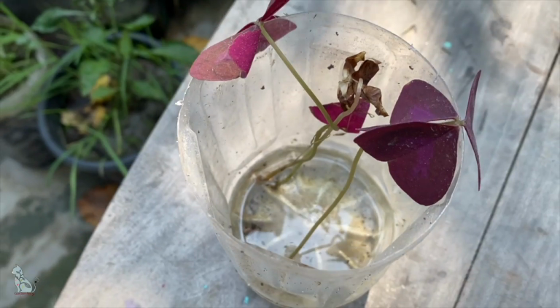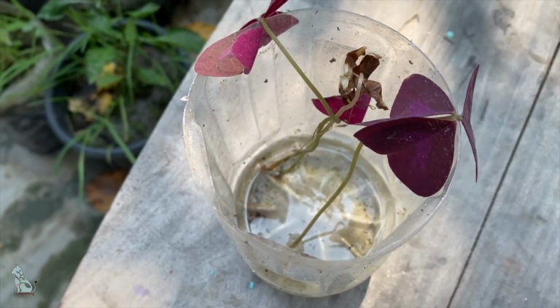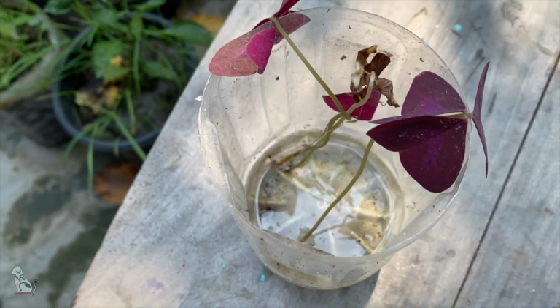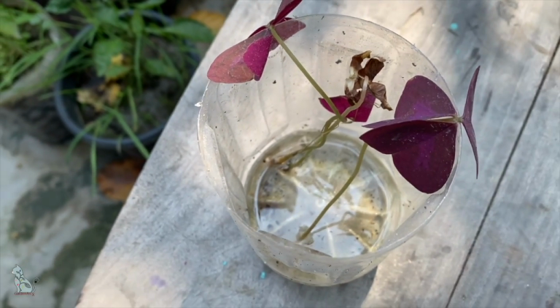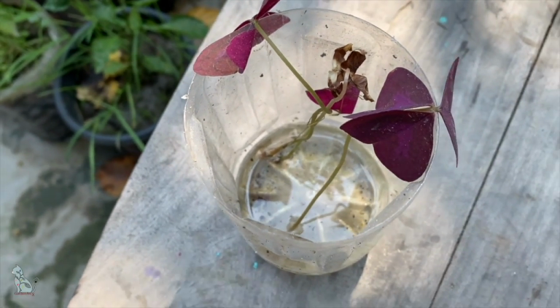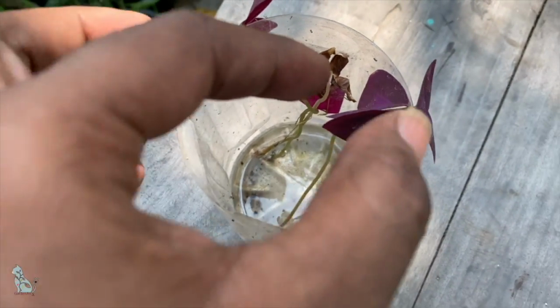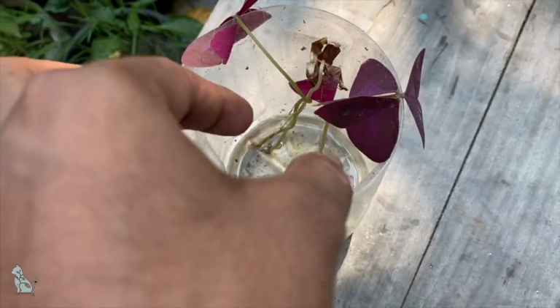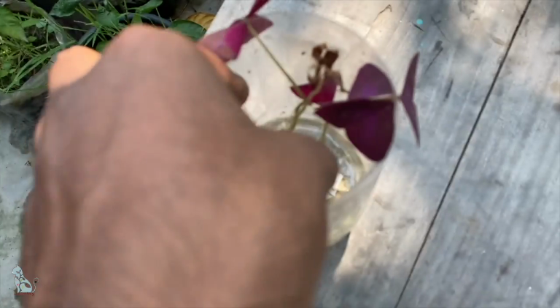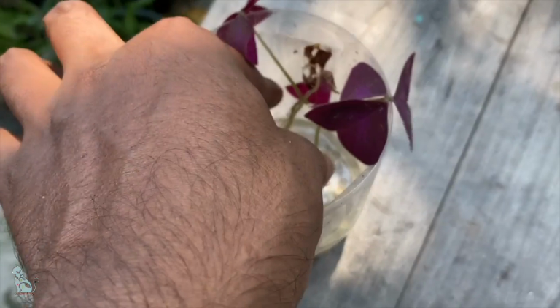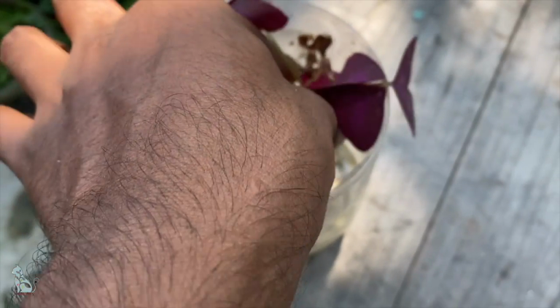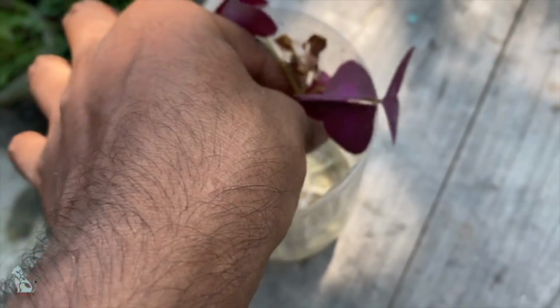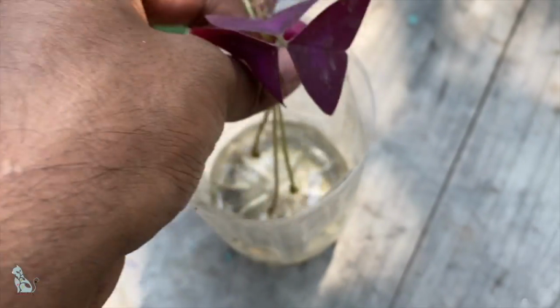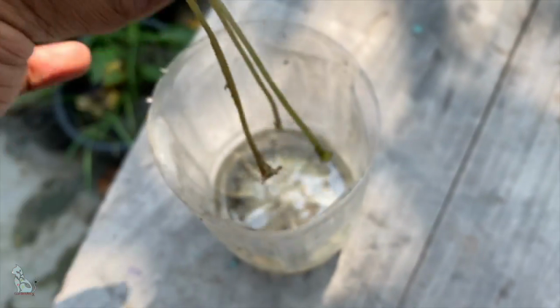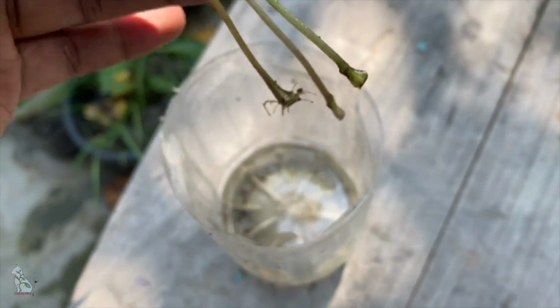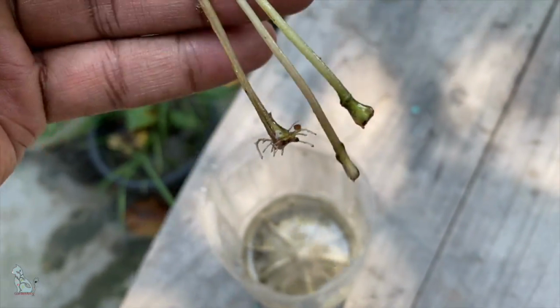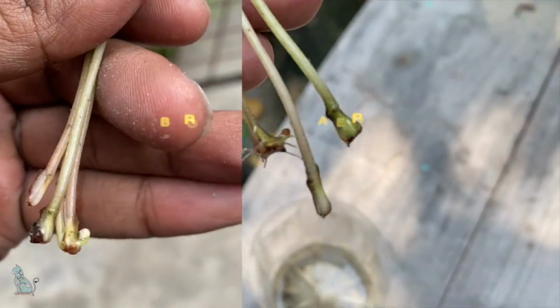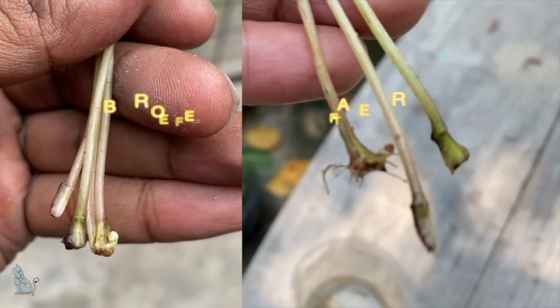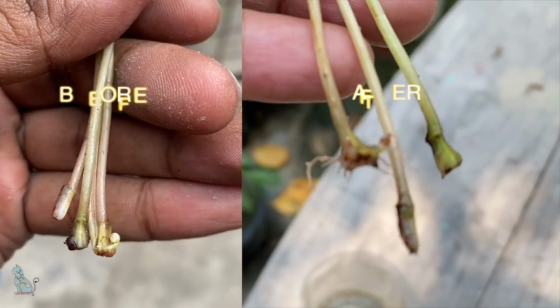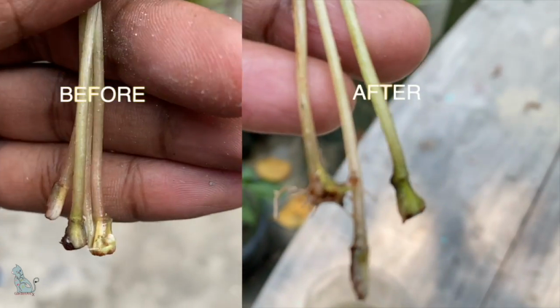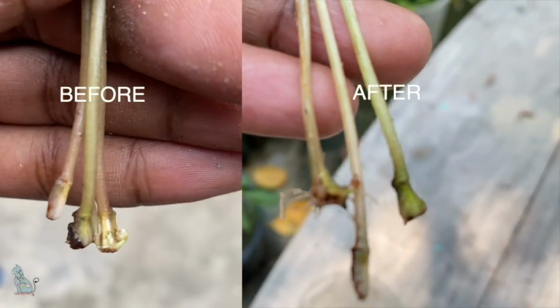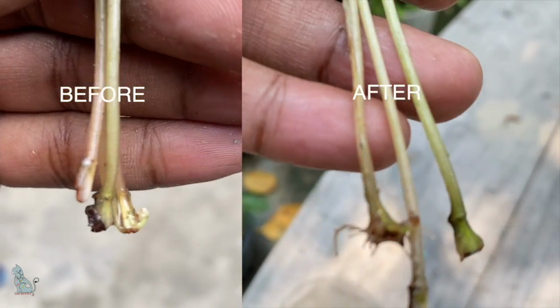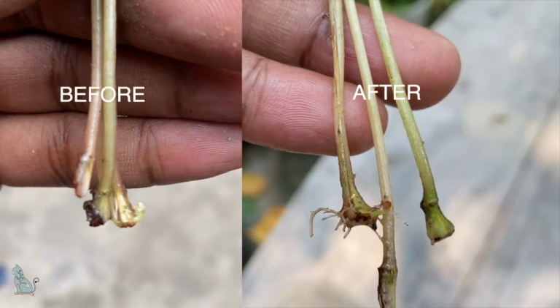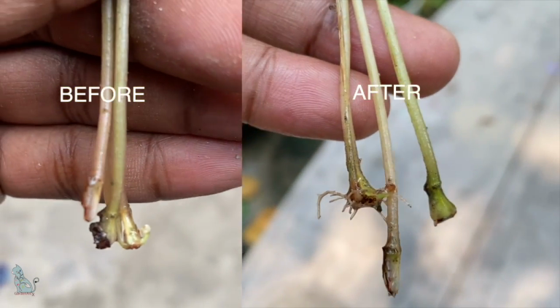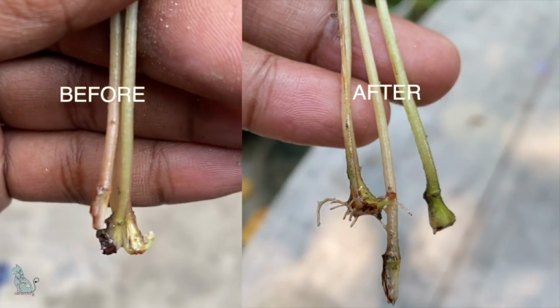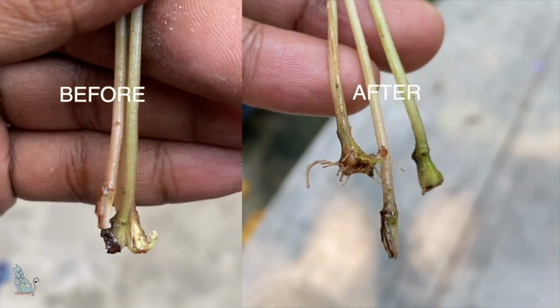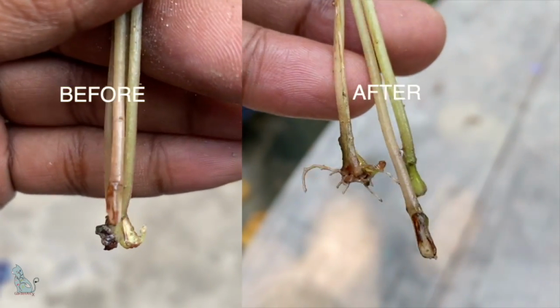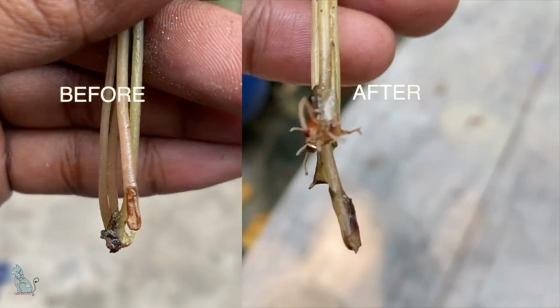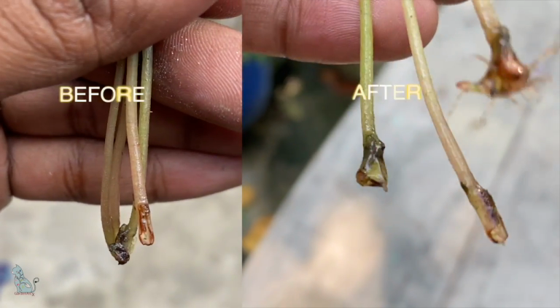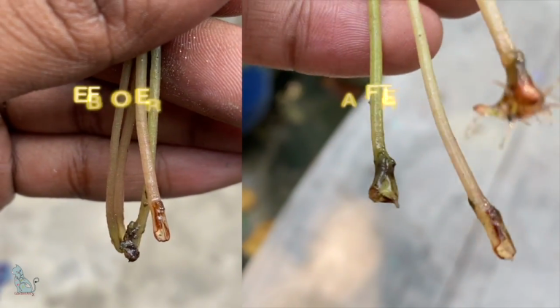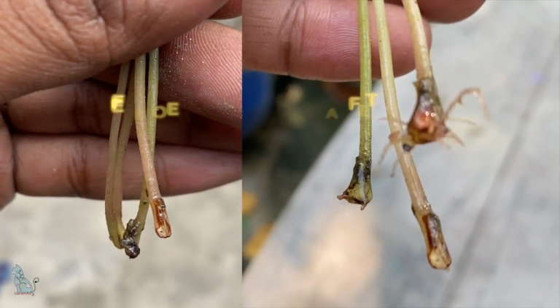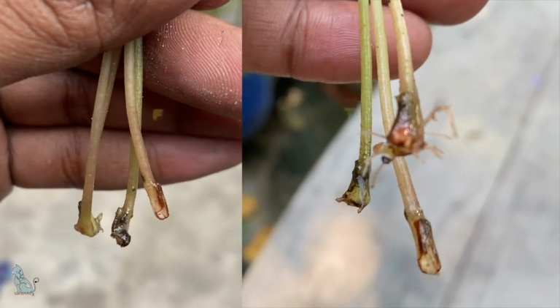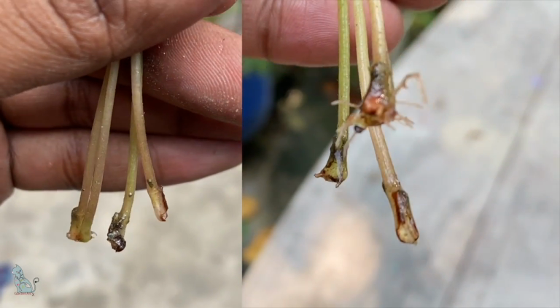Just one leaf and branch had to be taken off. You can see the difference between before and after right here.